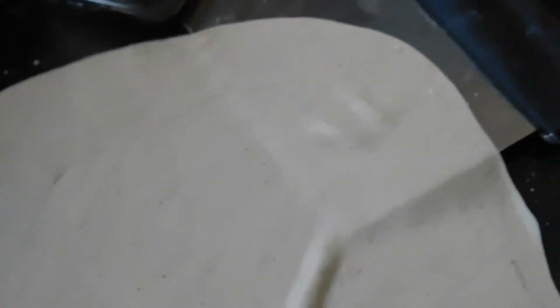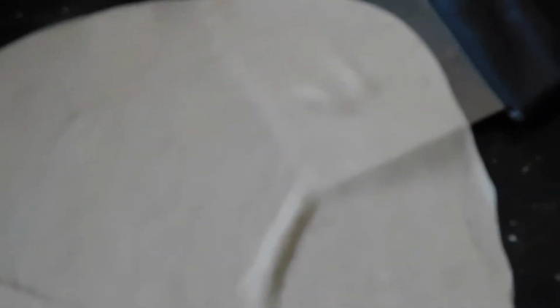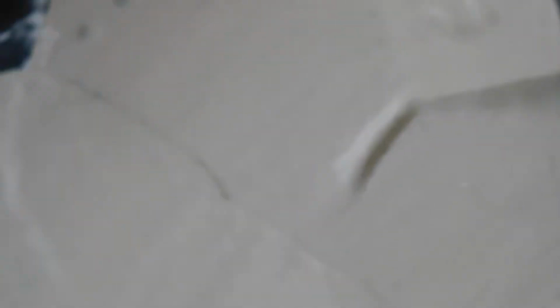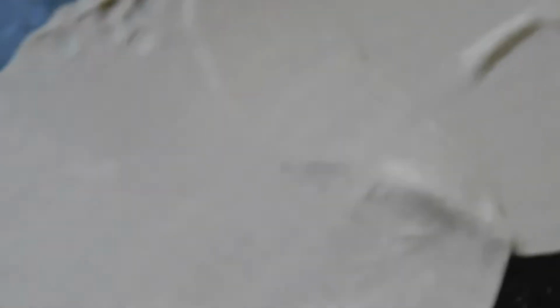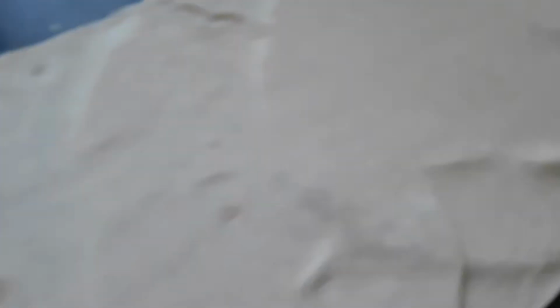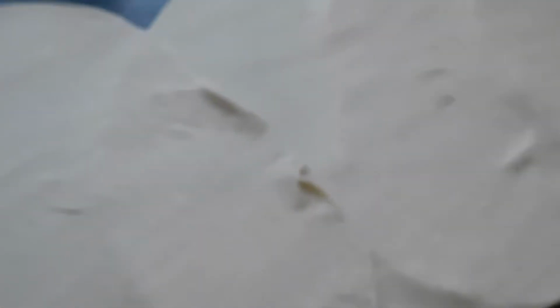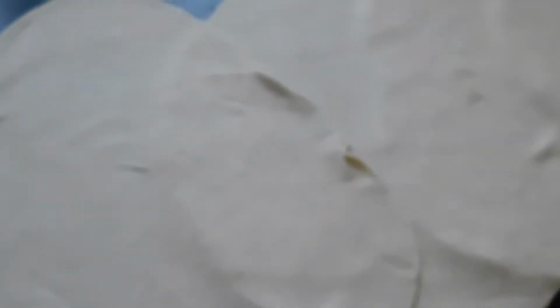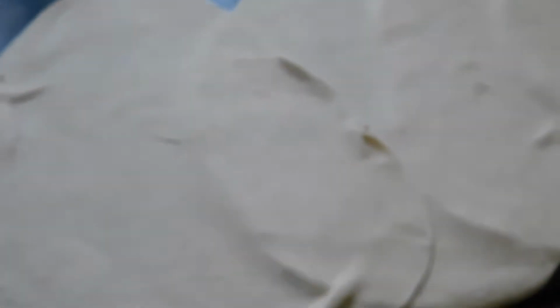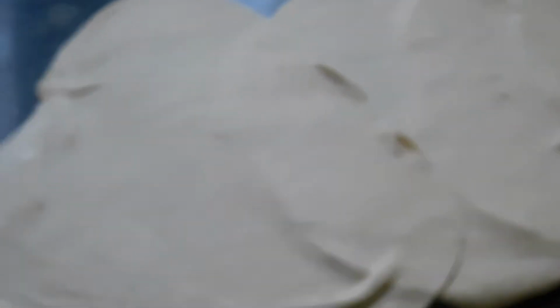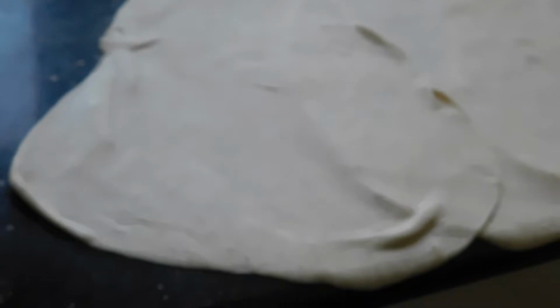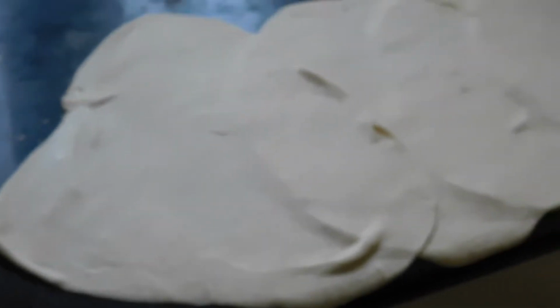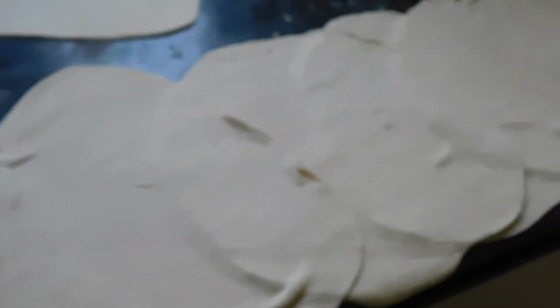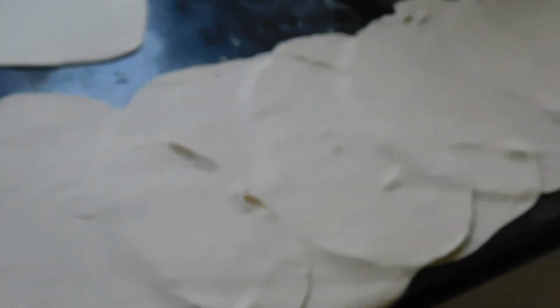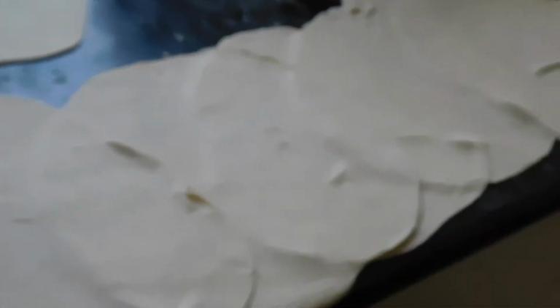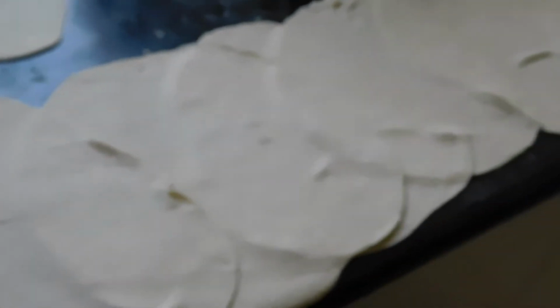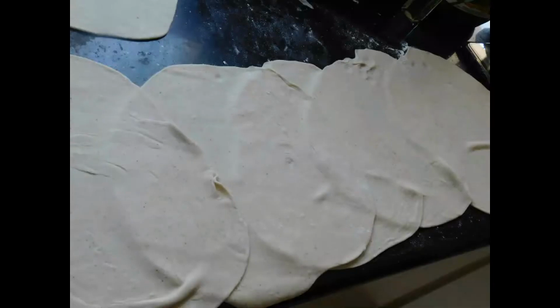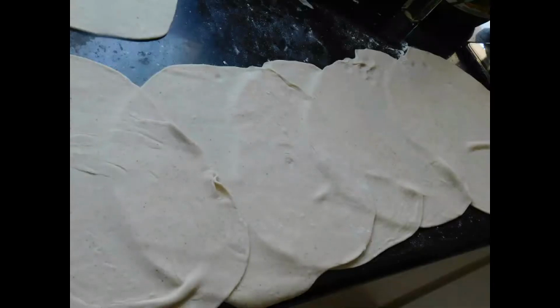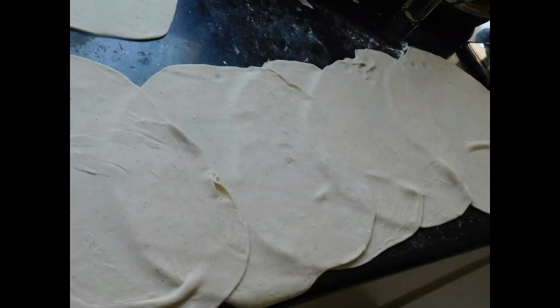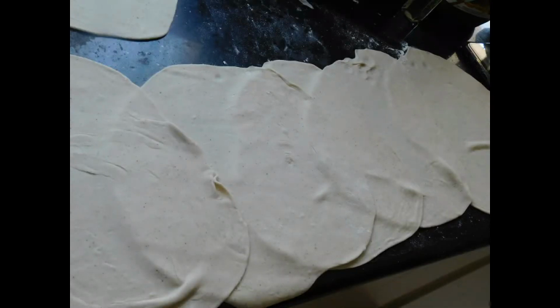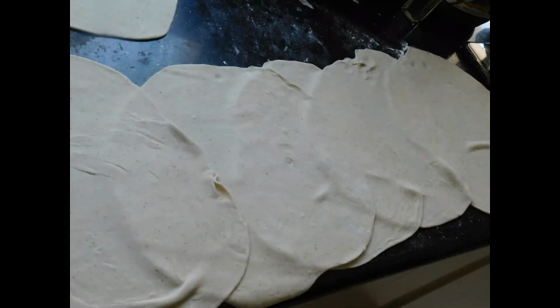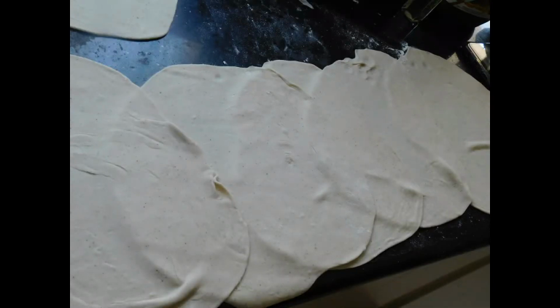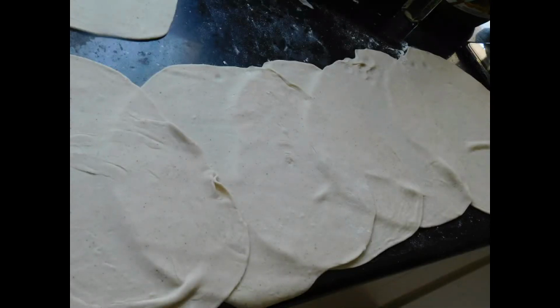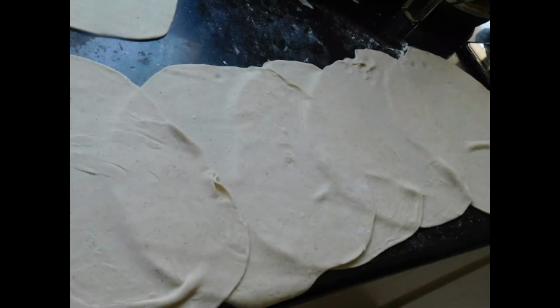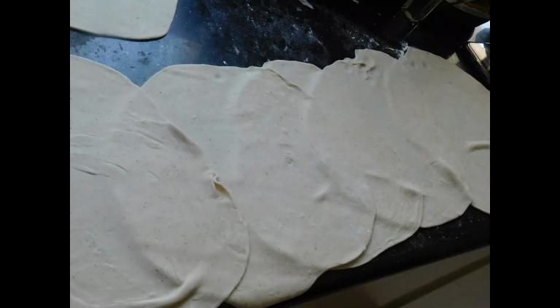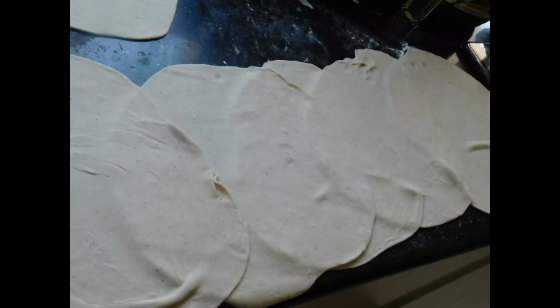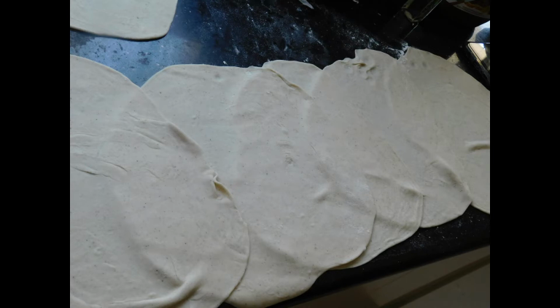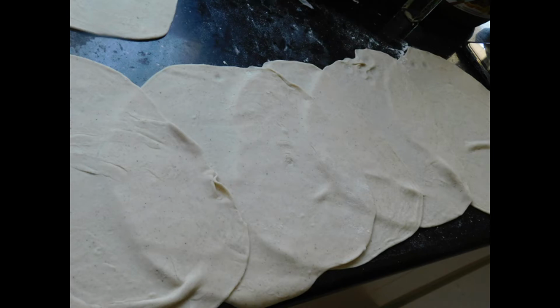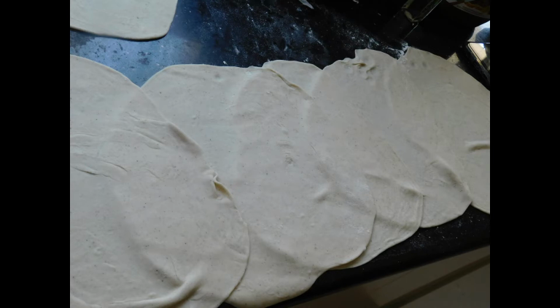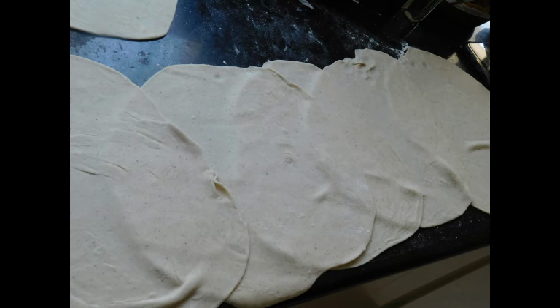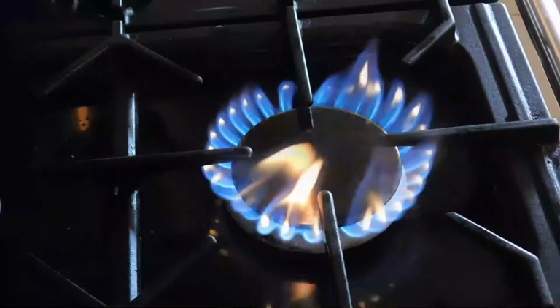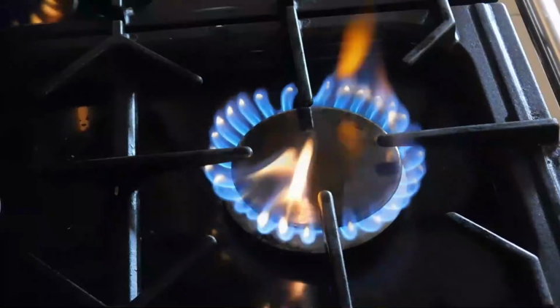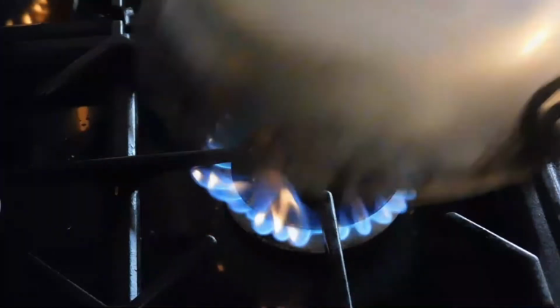One thing you should not do — which I did — is layer your chapati one on top of the other to save space. I always do this and it always ends horribly. Just space them out nicely with a good amount of flour in between each one.